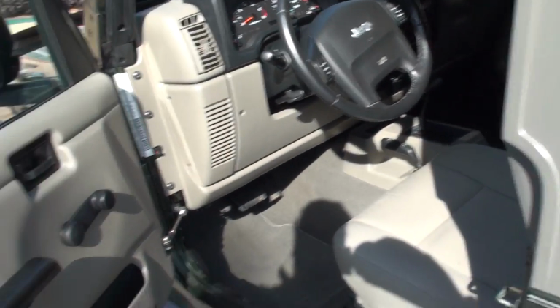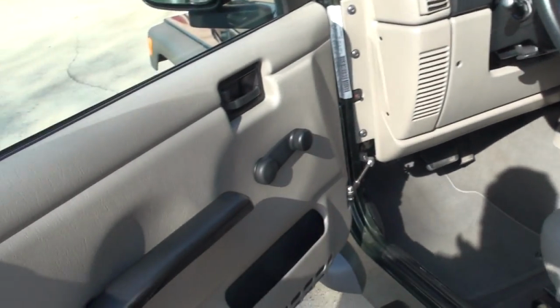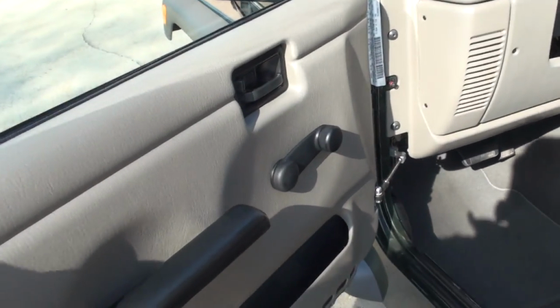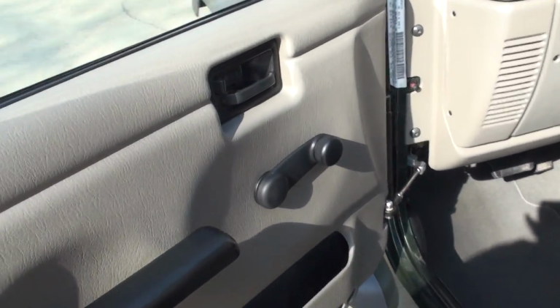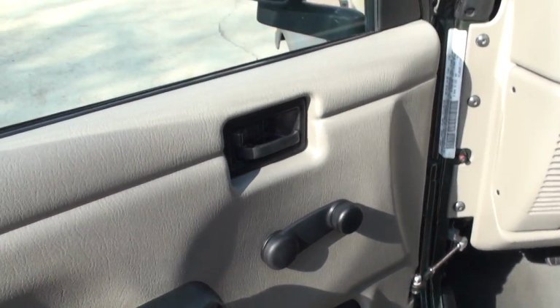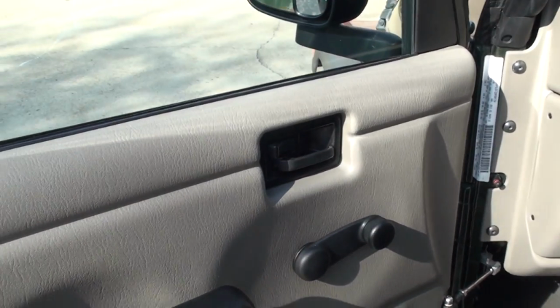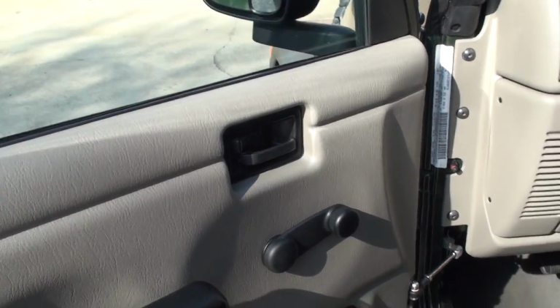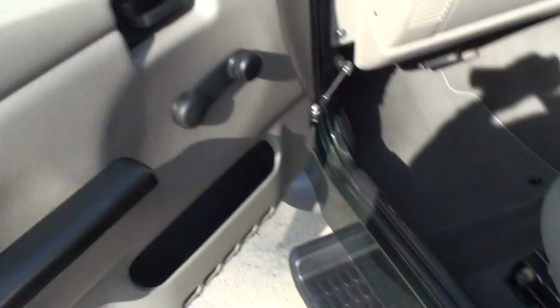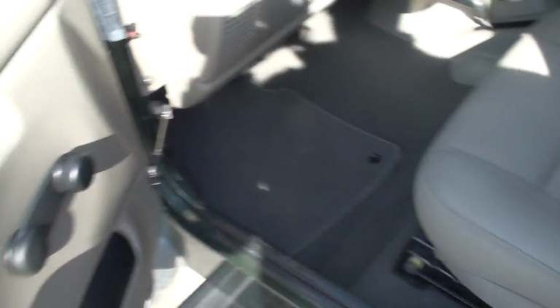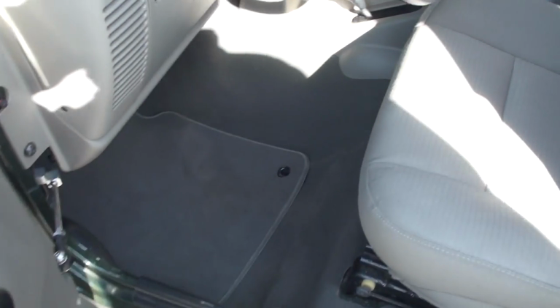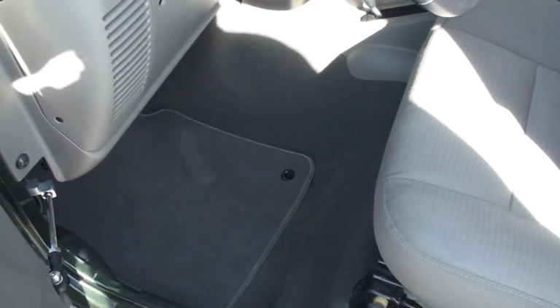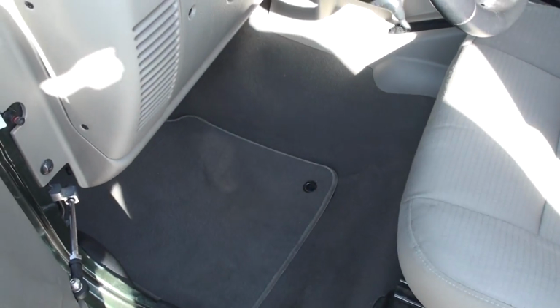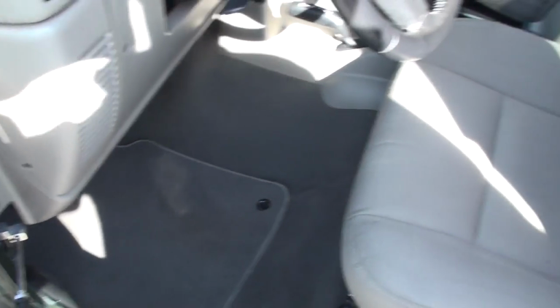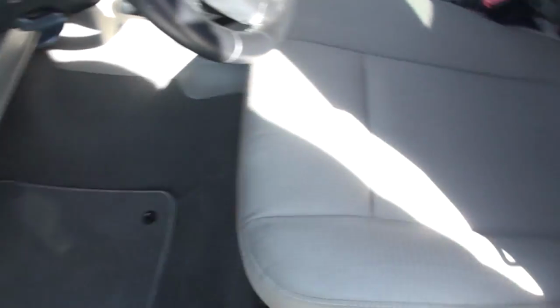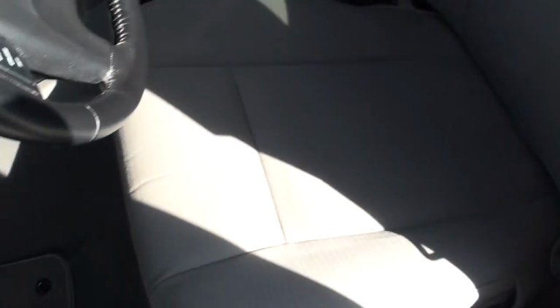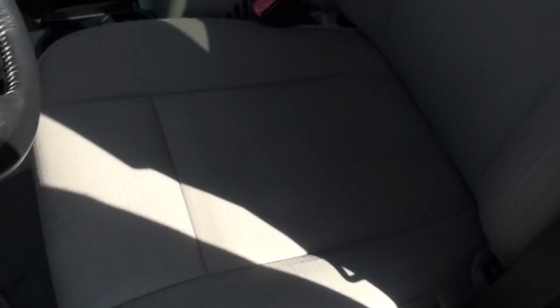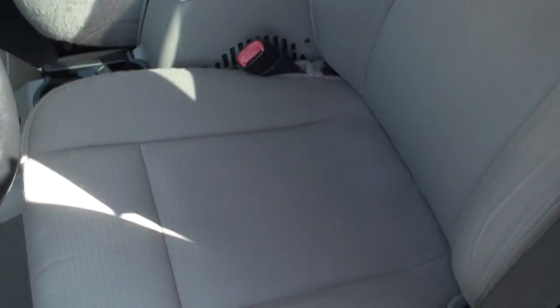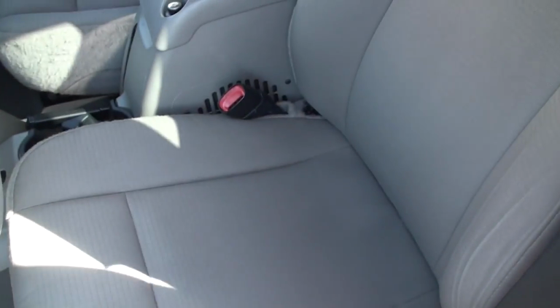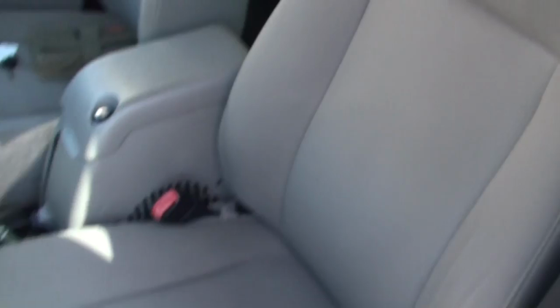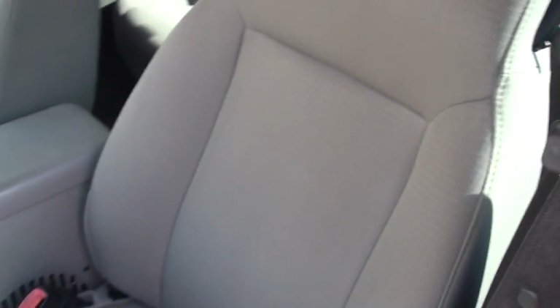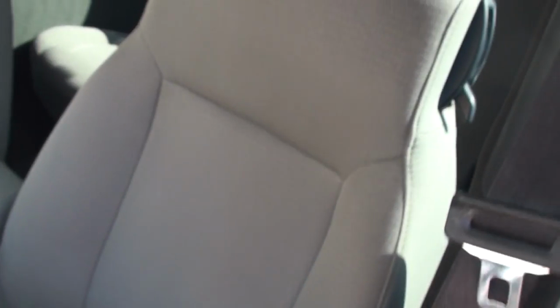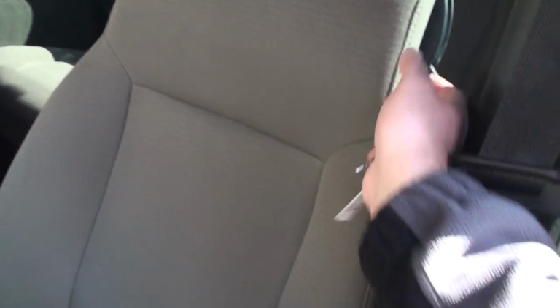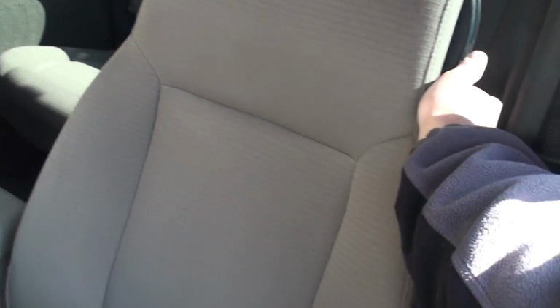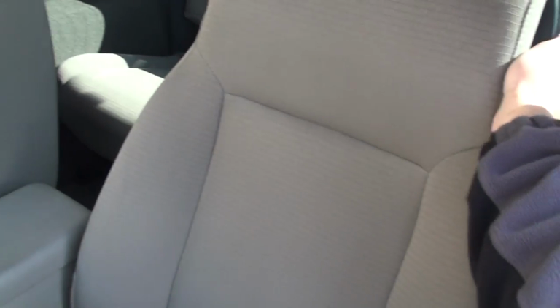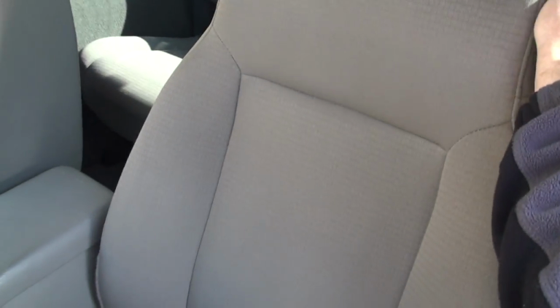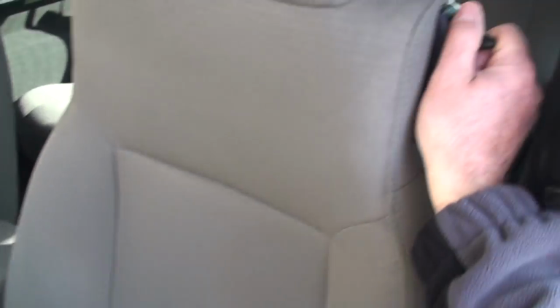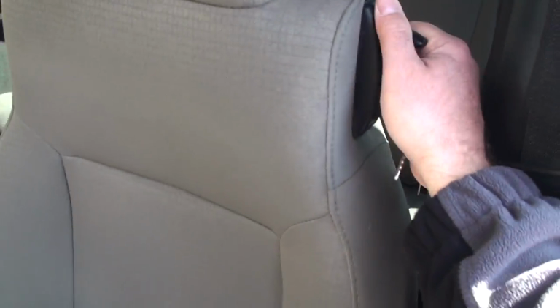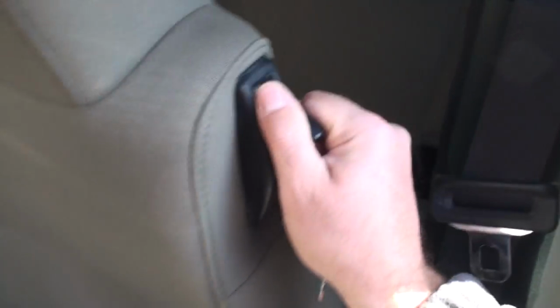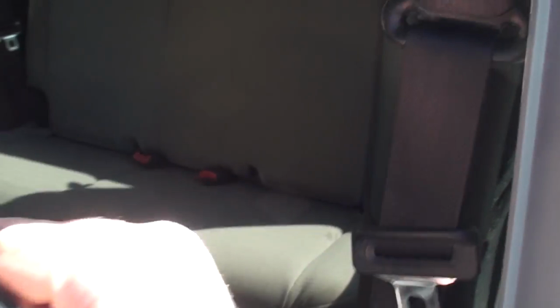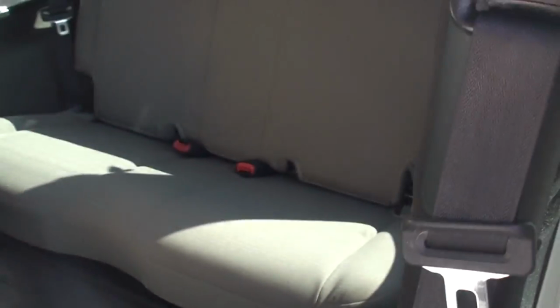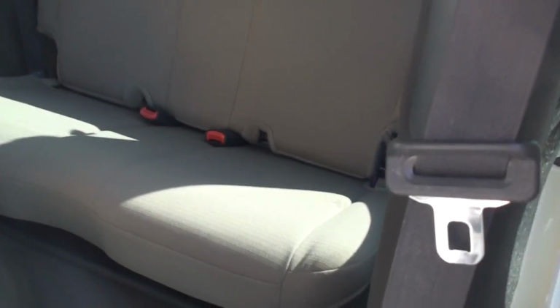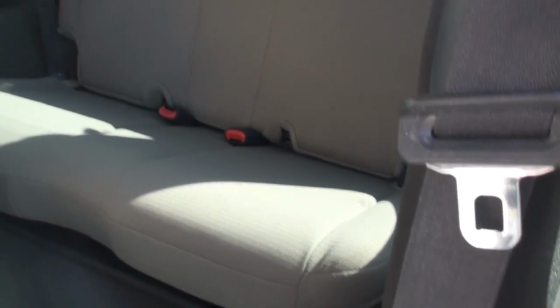Get your manual windows, manual locks, got clean carpets and floor mats, clean seats. No smell, there's your back seat.